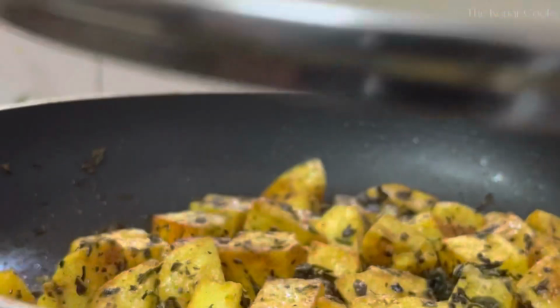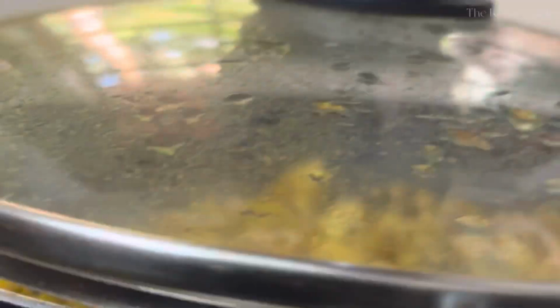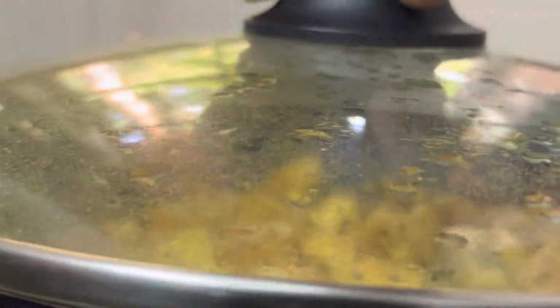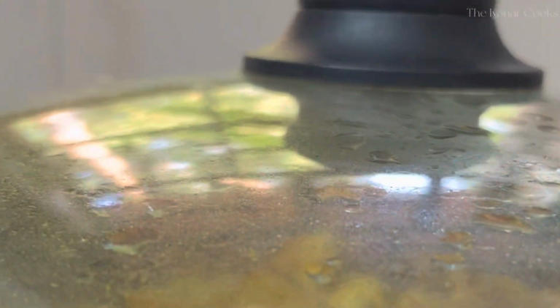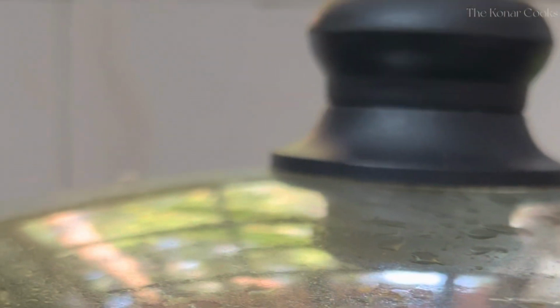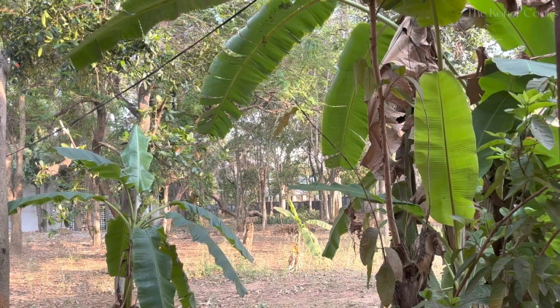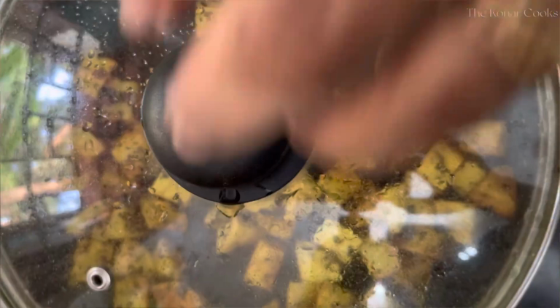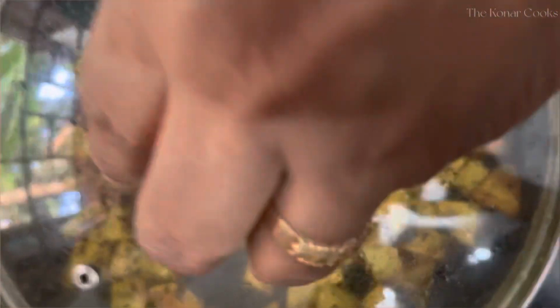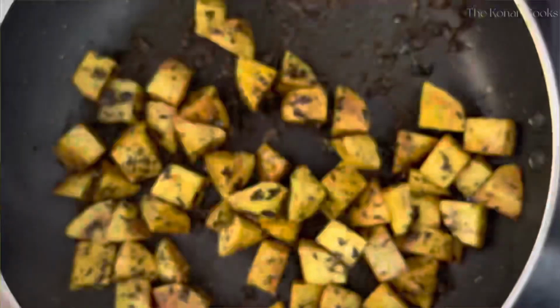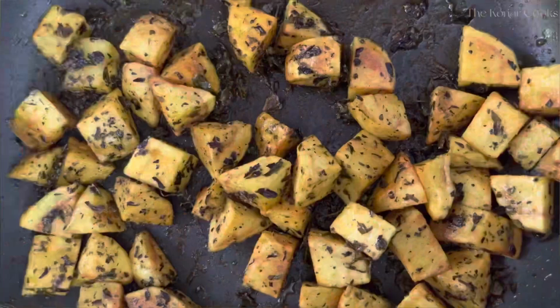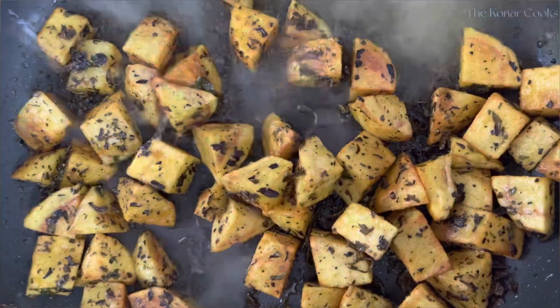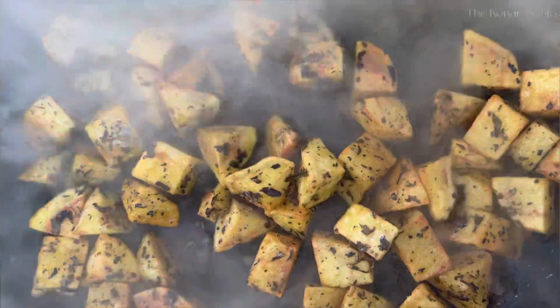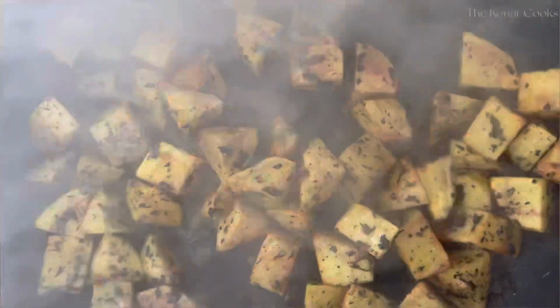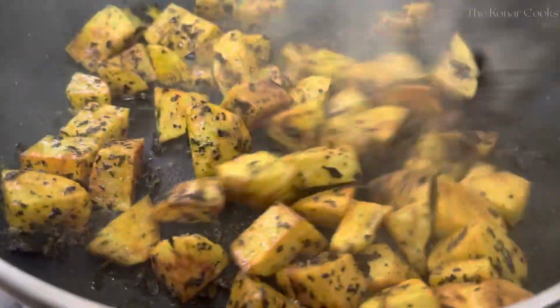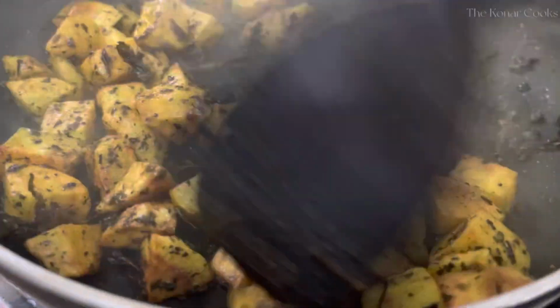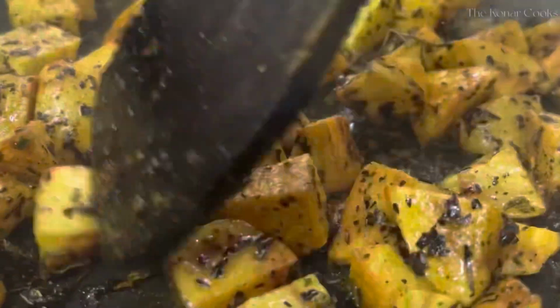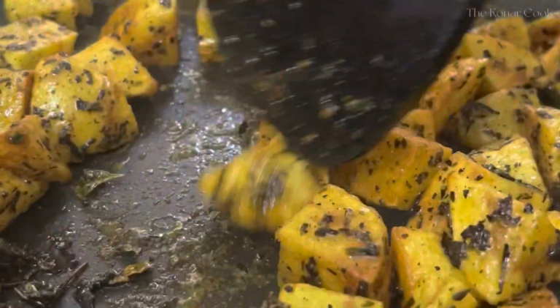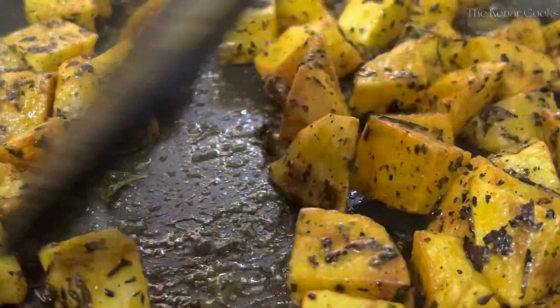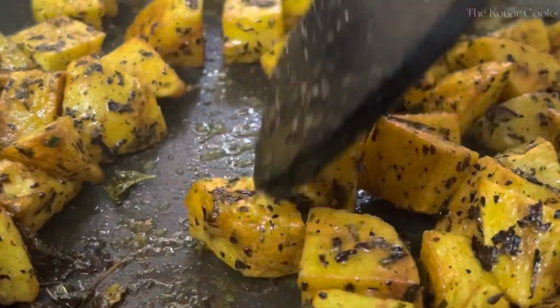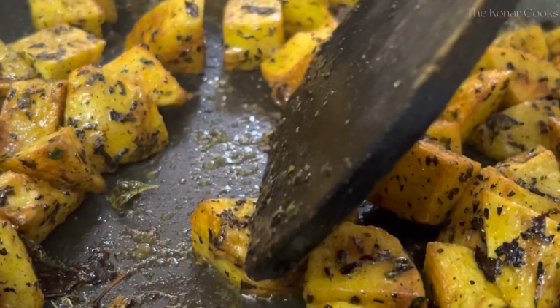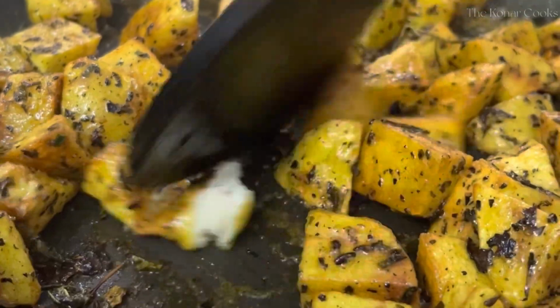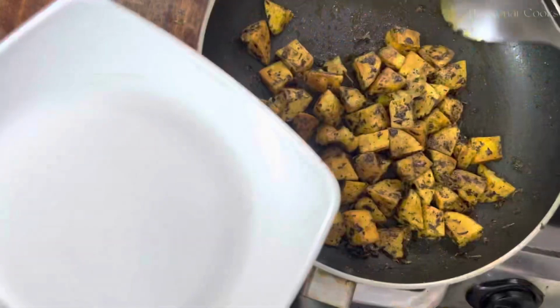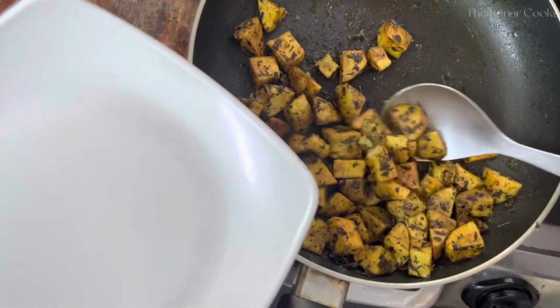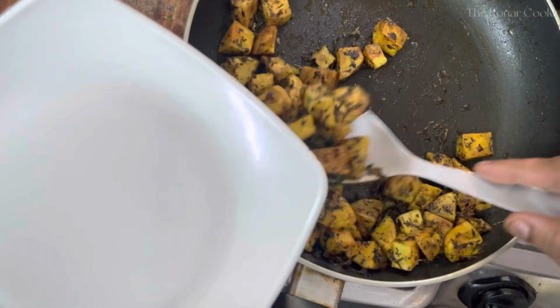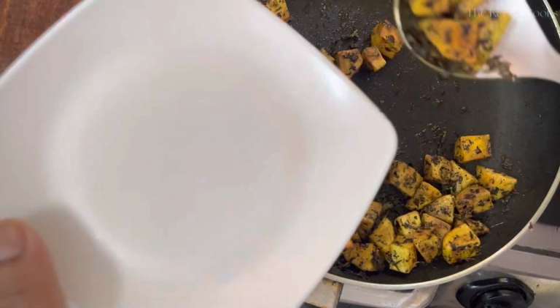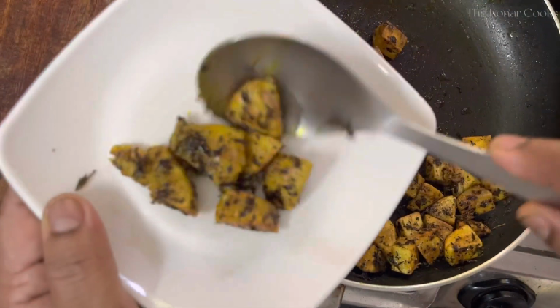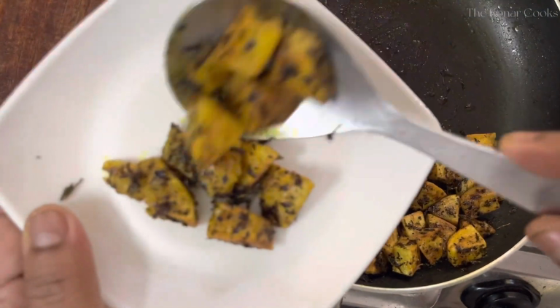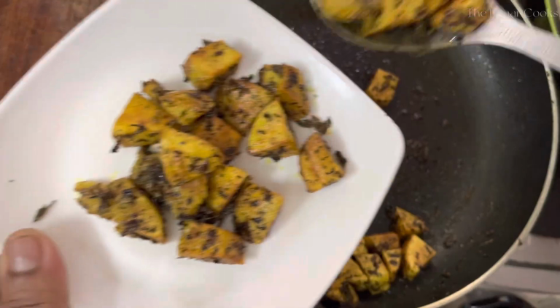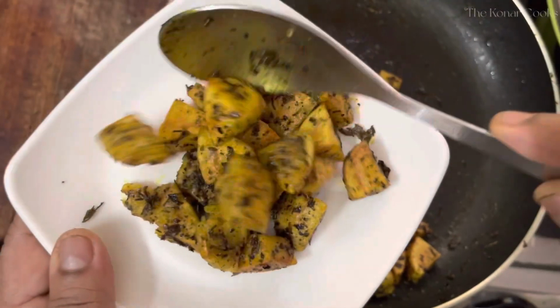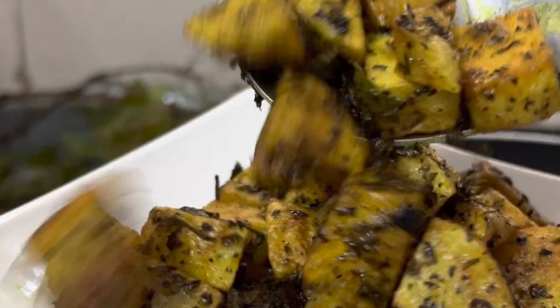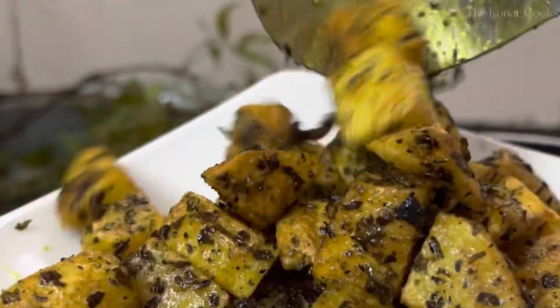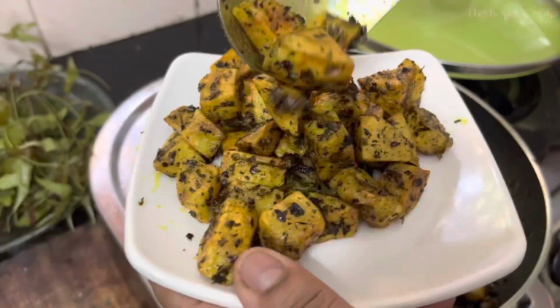This recipe can also be prepared with brinjals, but let's save it for the next time. I hope you enjoyed watching this video and if you did, then please like, share and subscribe to our channel, The Kunar Cooks. Thank you for watching. See you in the next one.